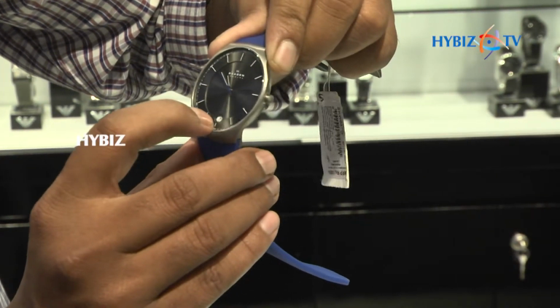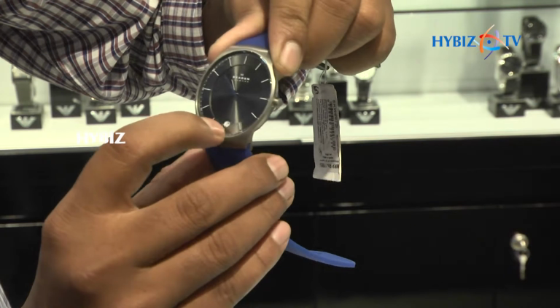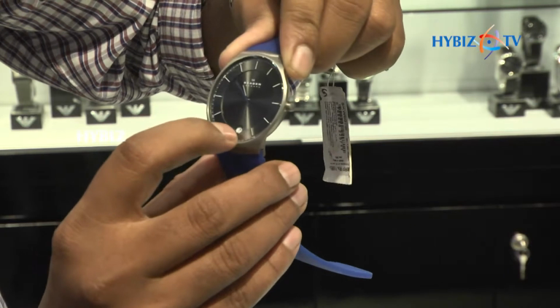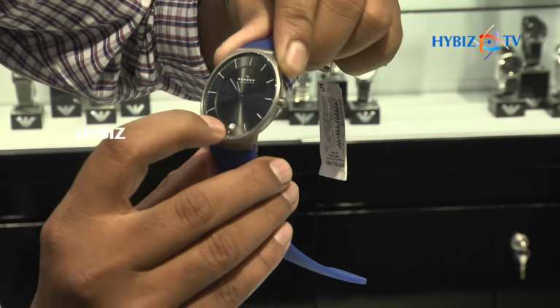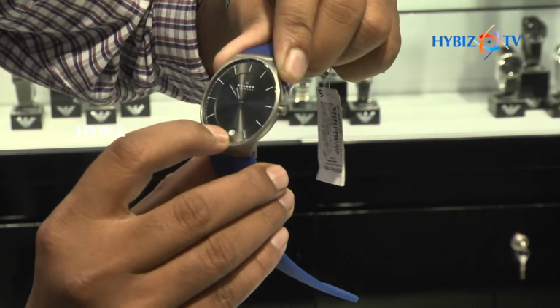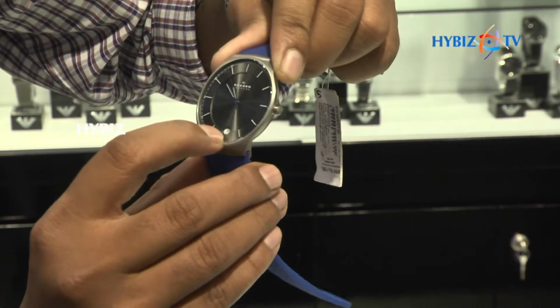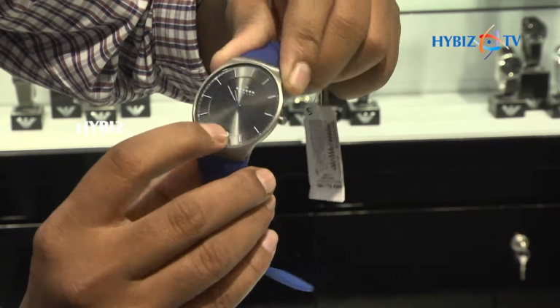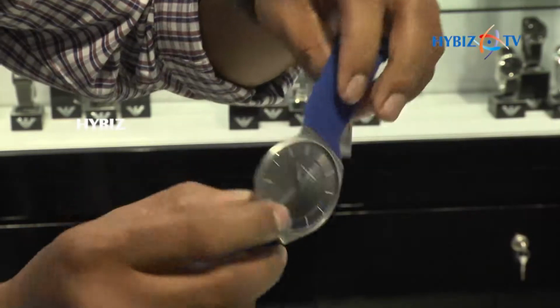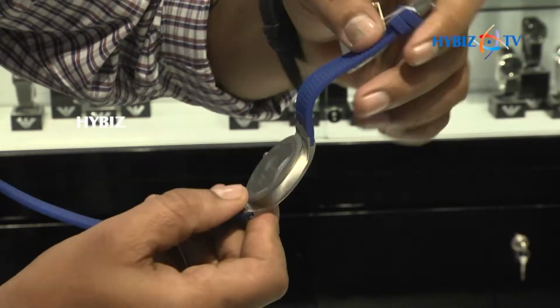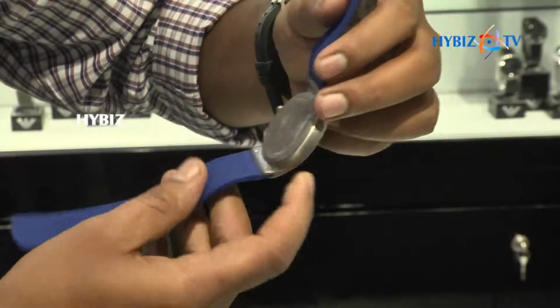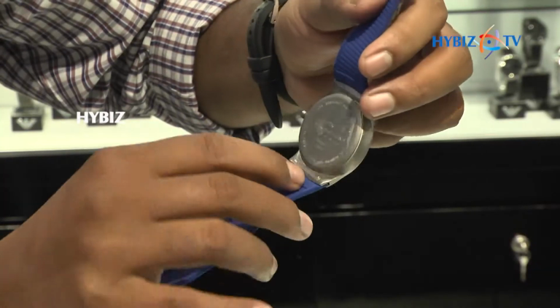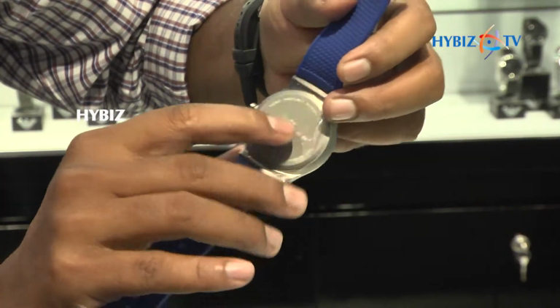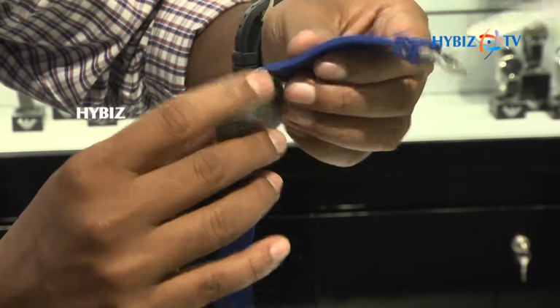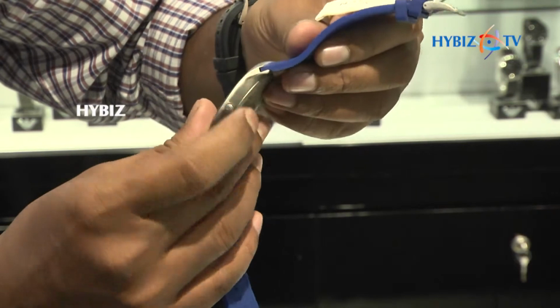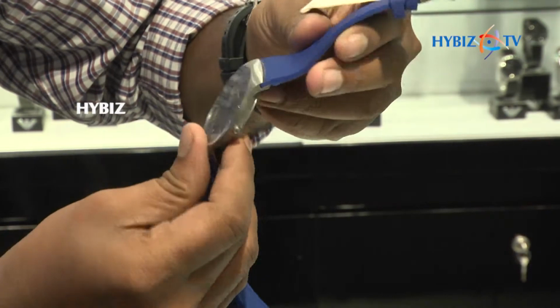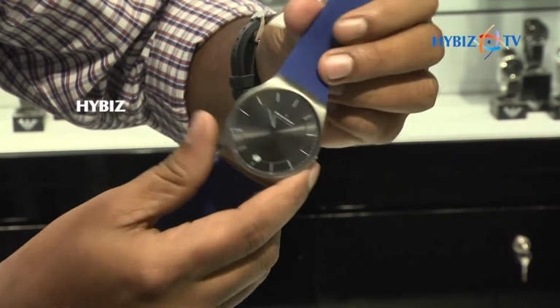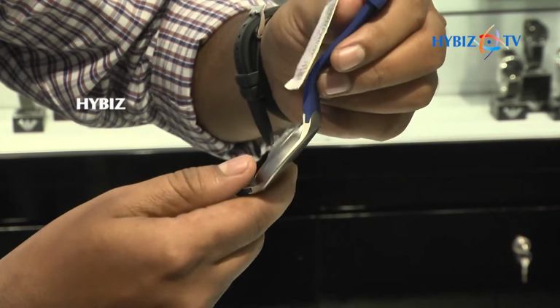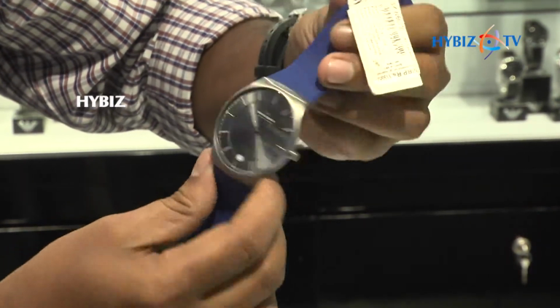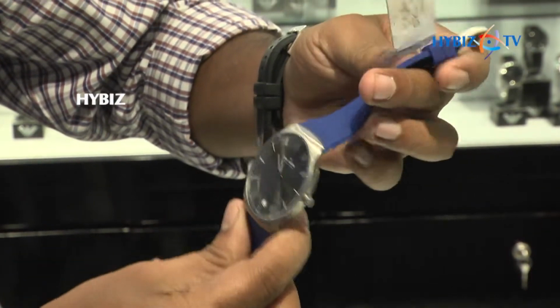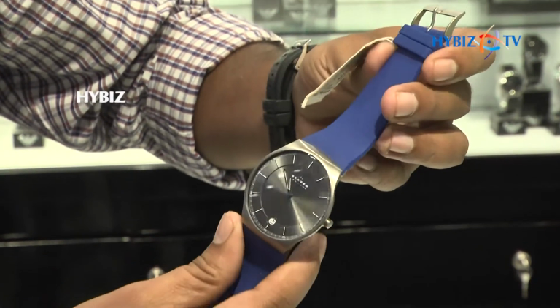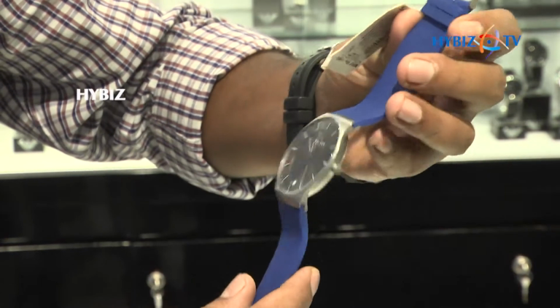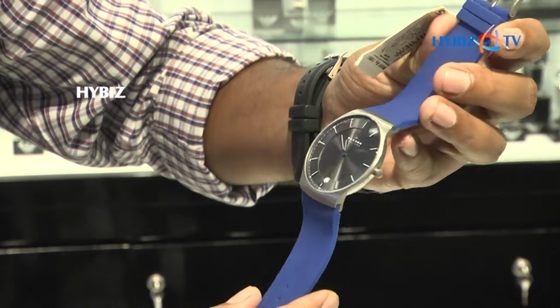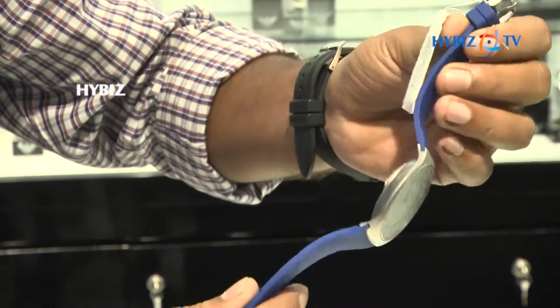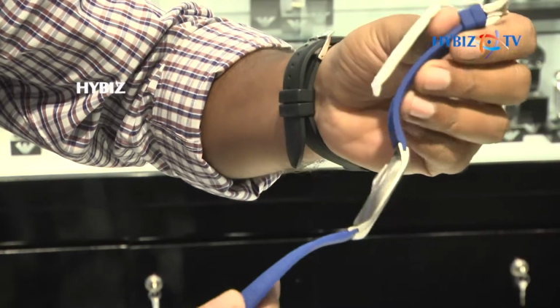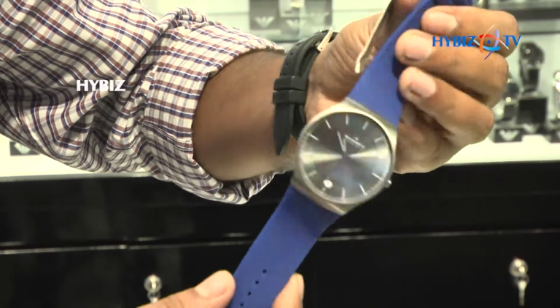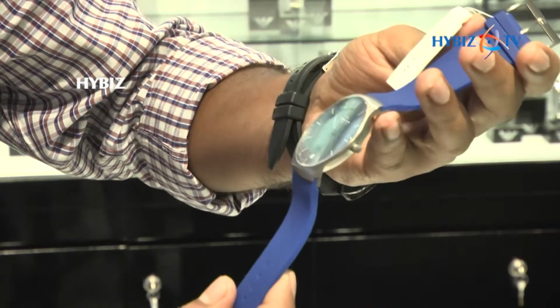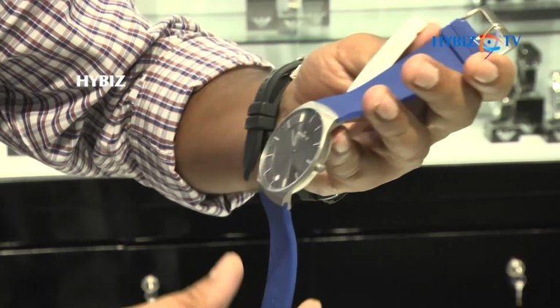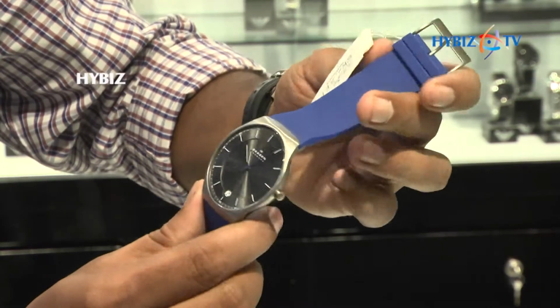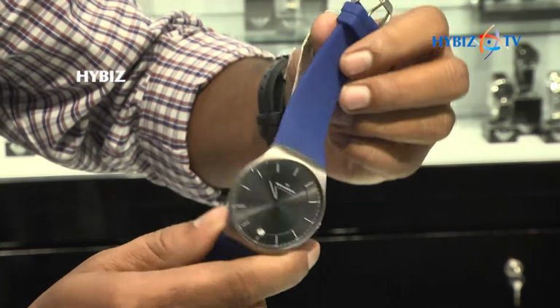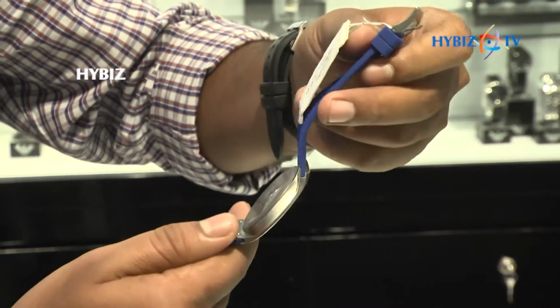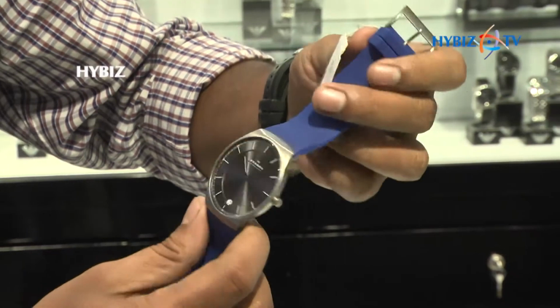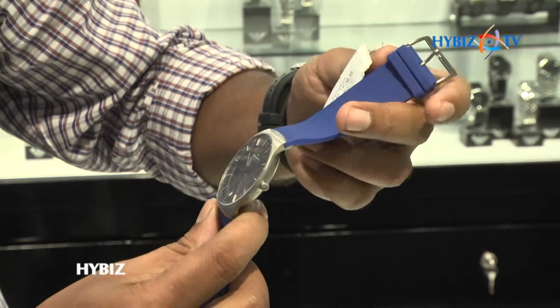You can see the date as well. This is from the Skagen brand — the metal is total titanium, so it is lightweight and a very sleek watch. For those who prefer lightweight watches, you can definitely go for the Skagen brand.